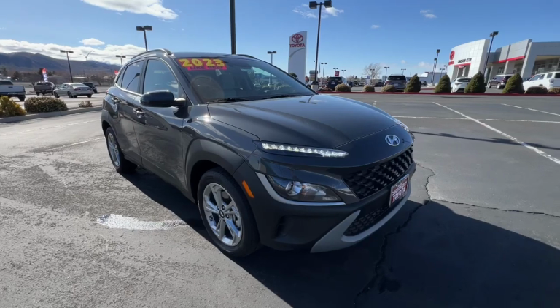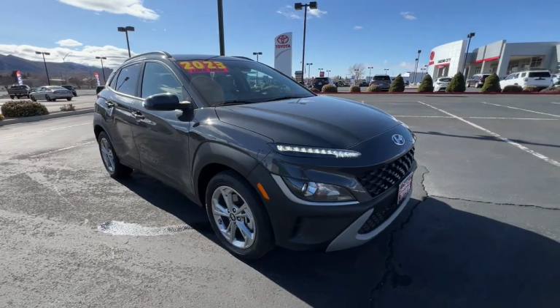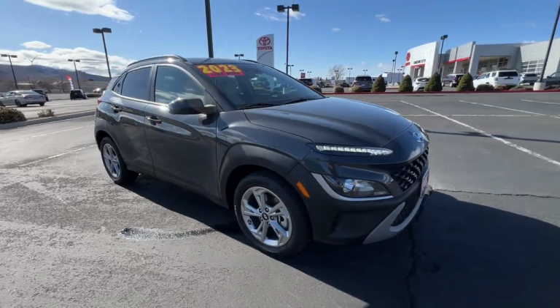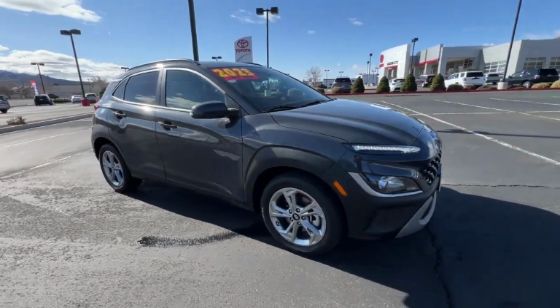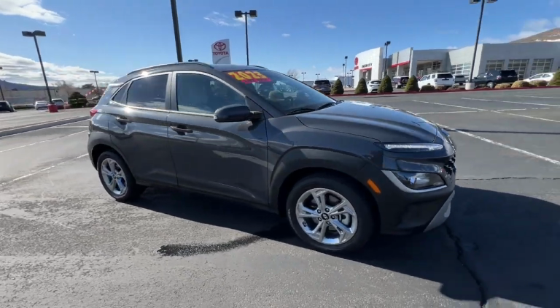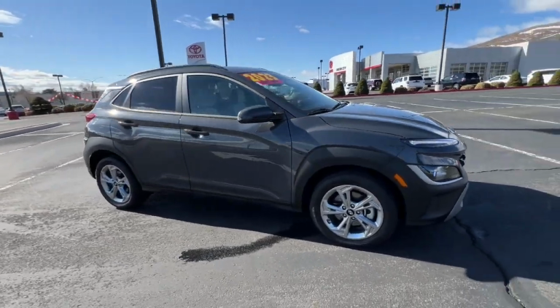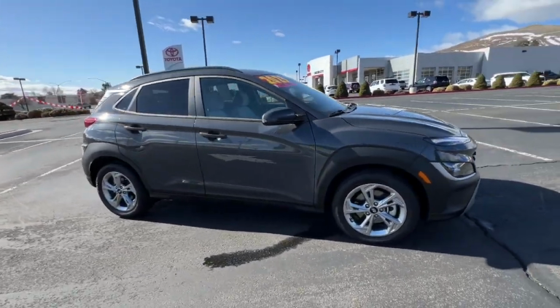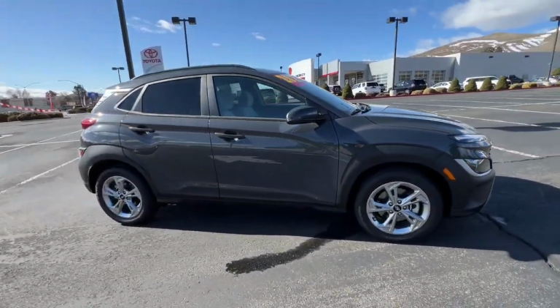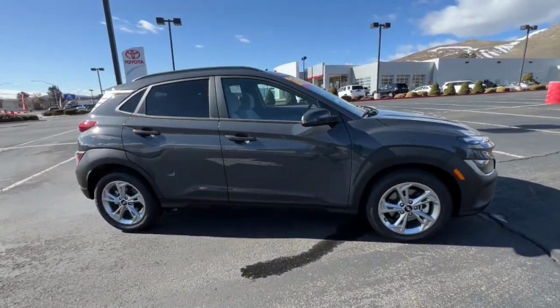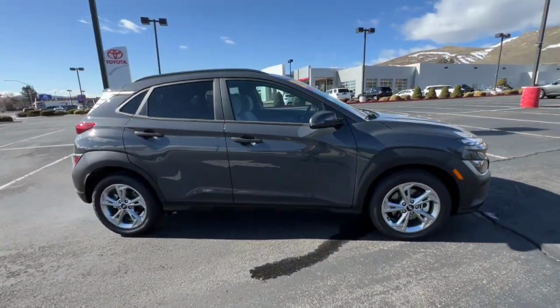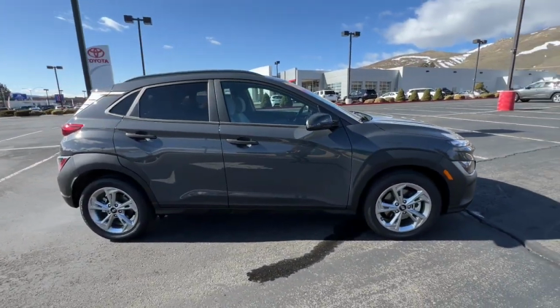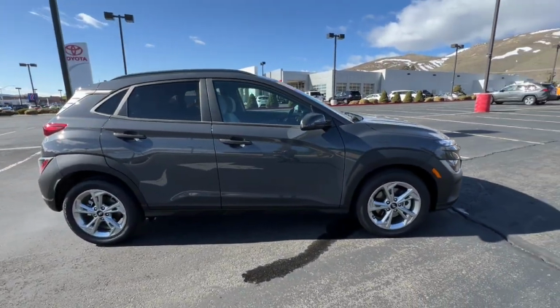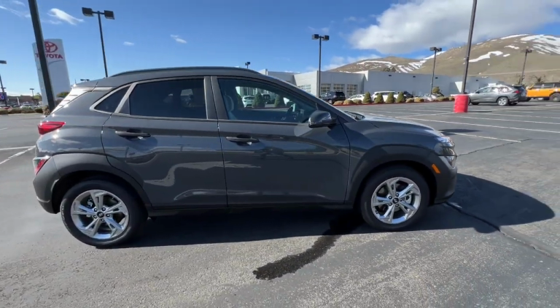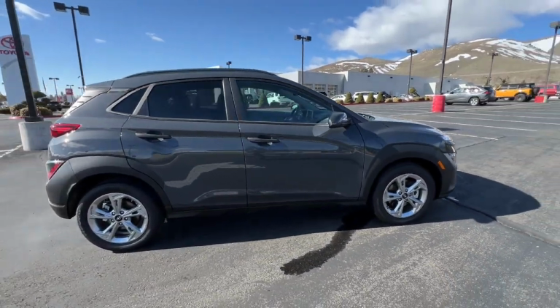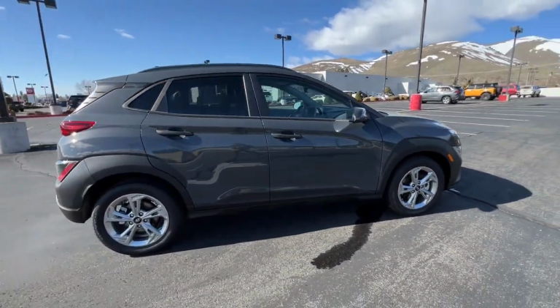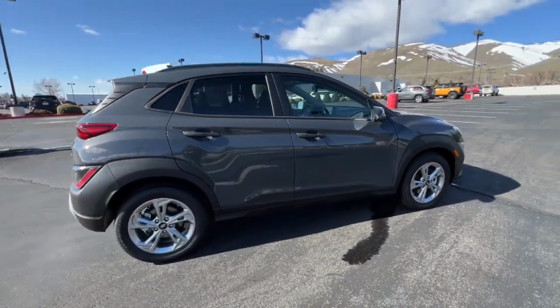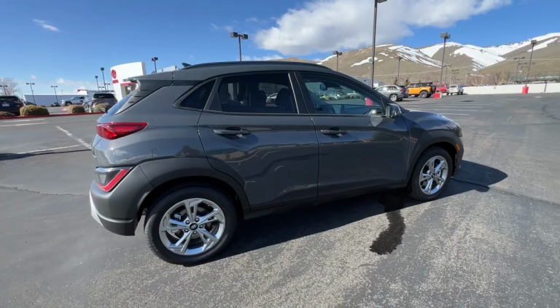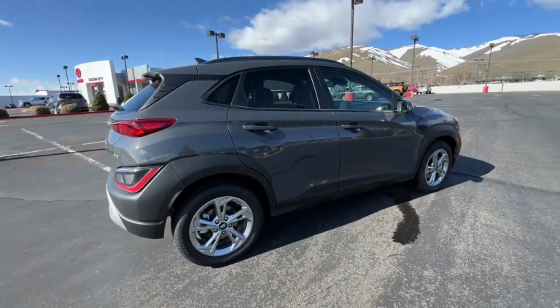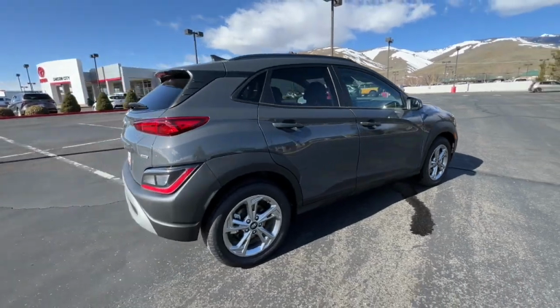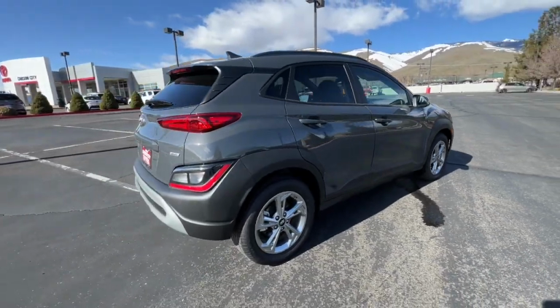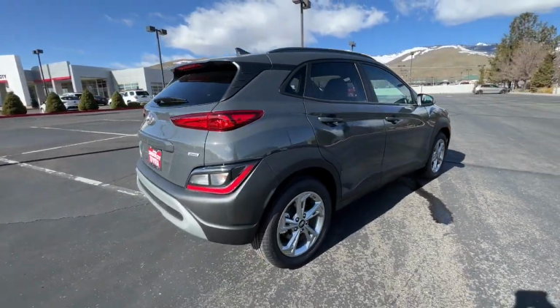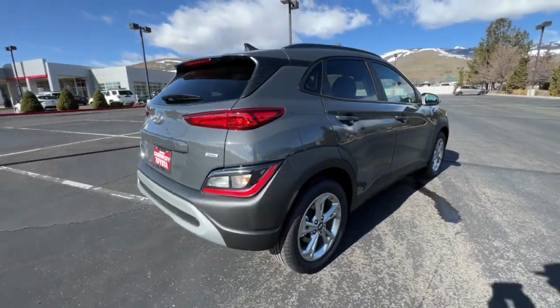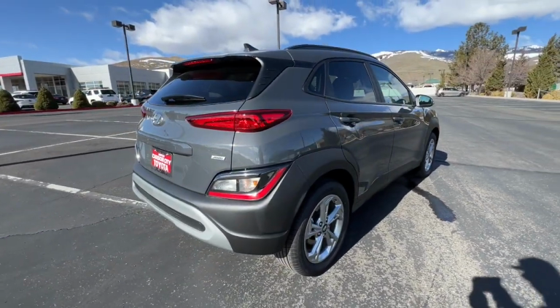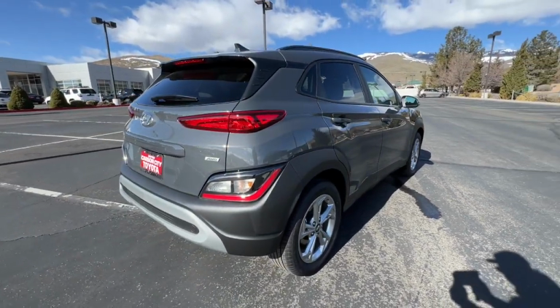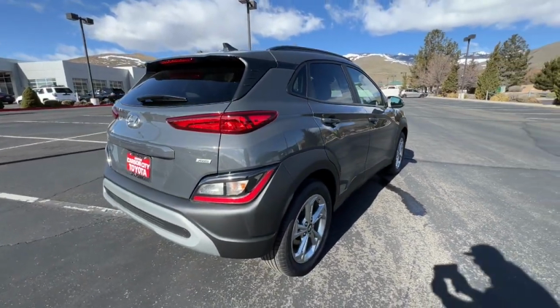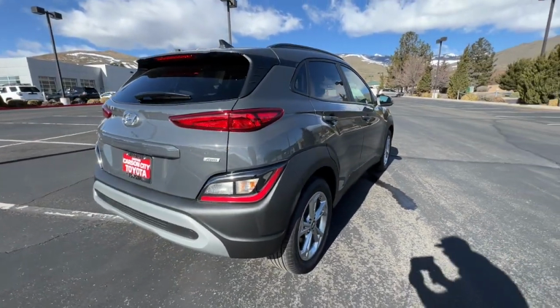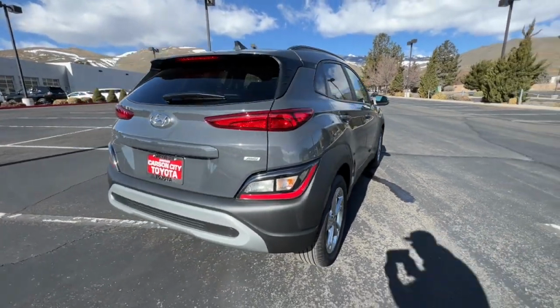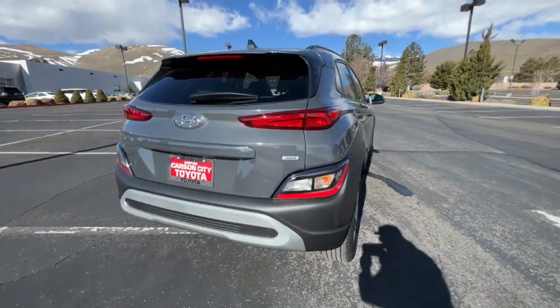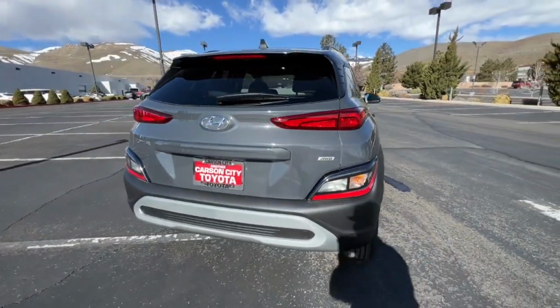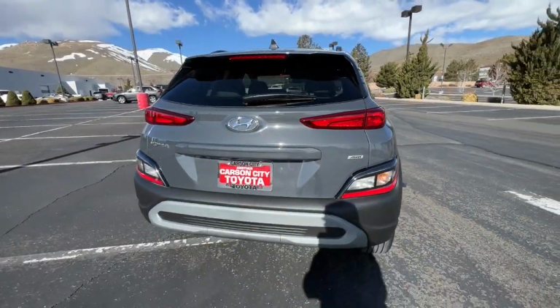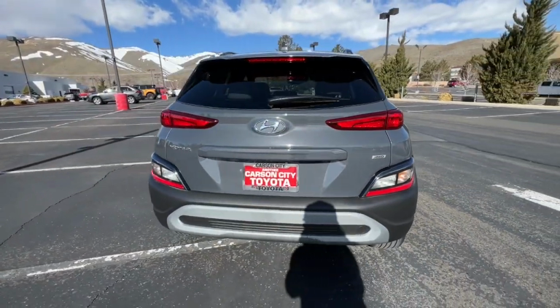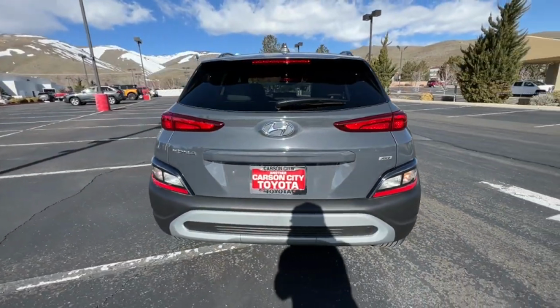Get acquainted with the 2023 Hyundai Kona. With less than 5,000 miles on the odometer, this vehicle stands out from the rest.